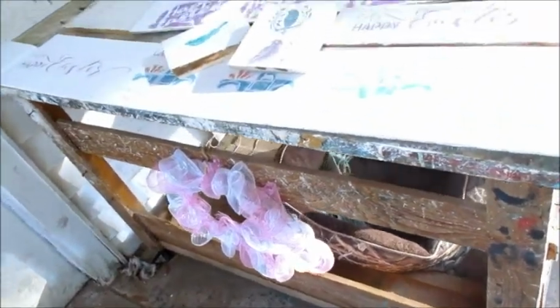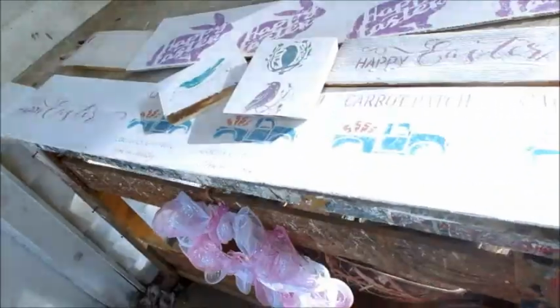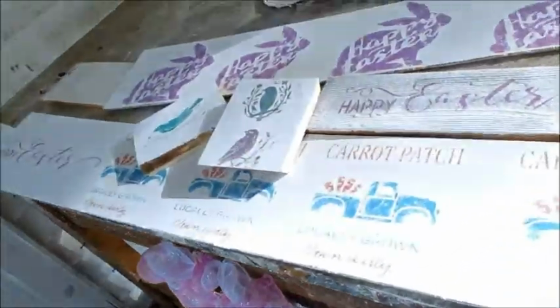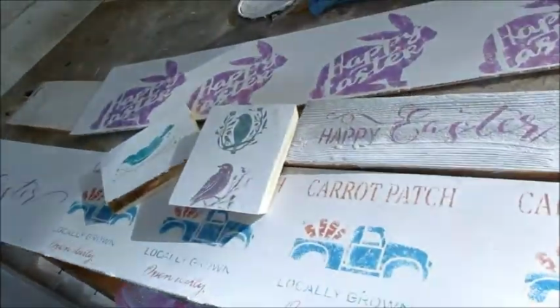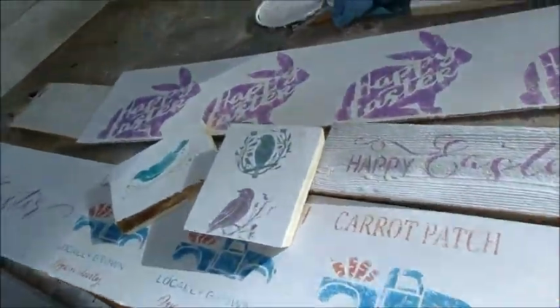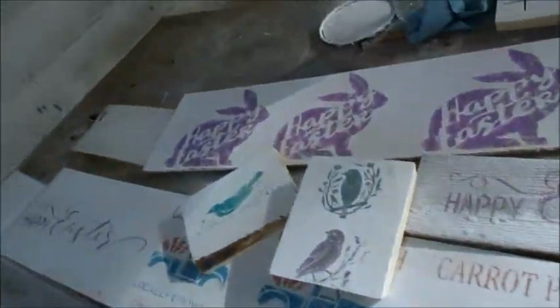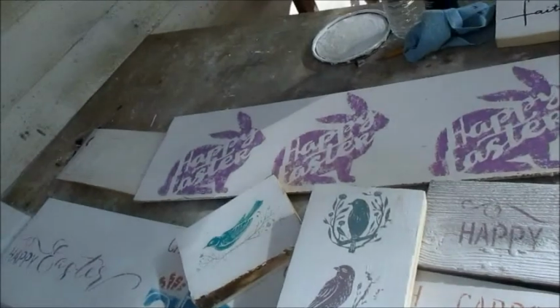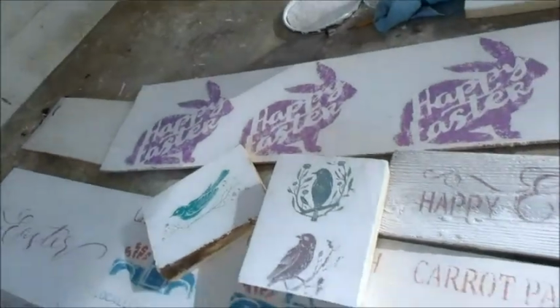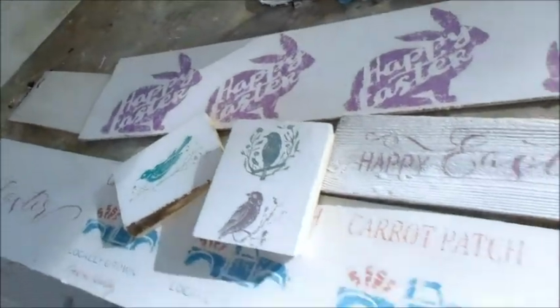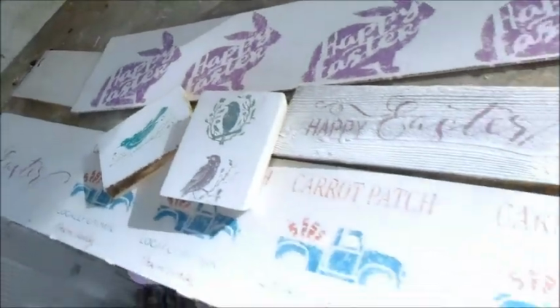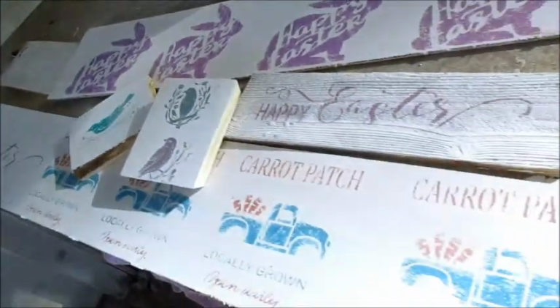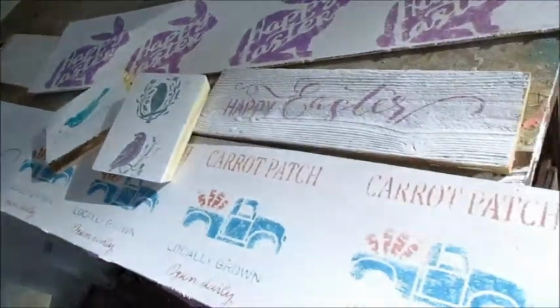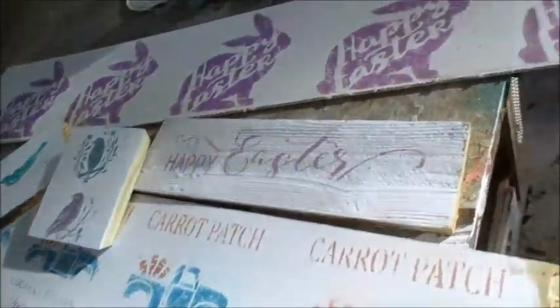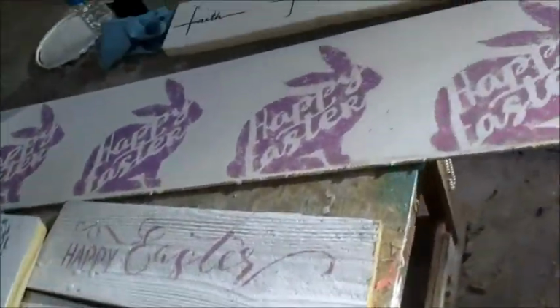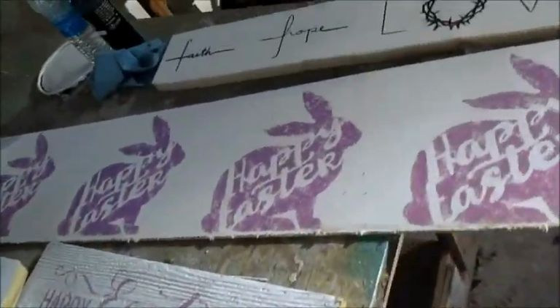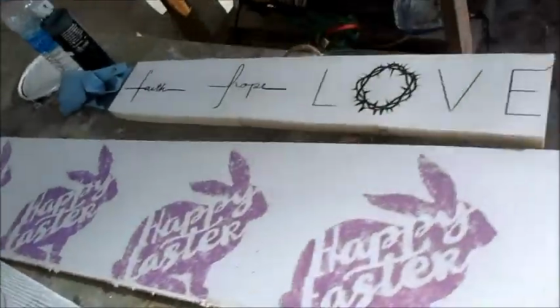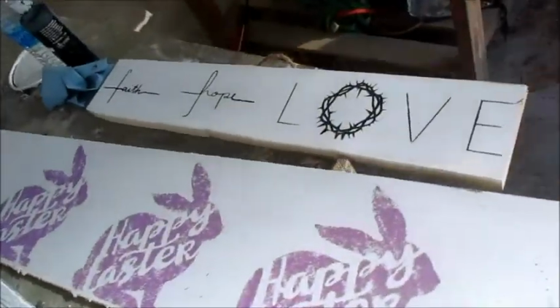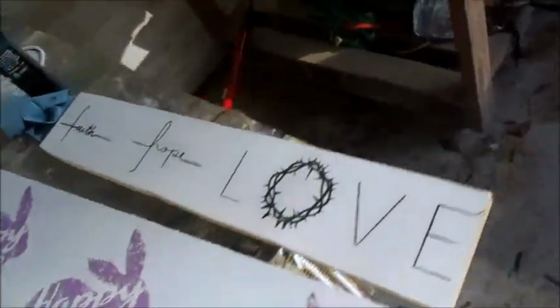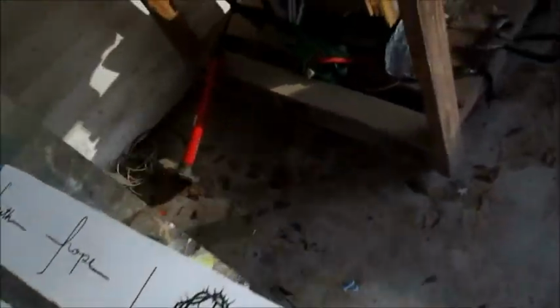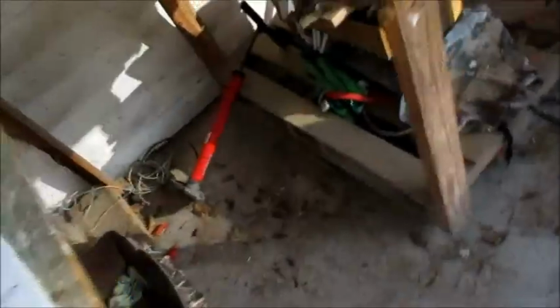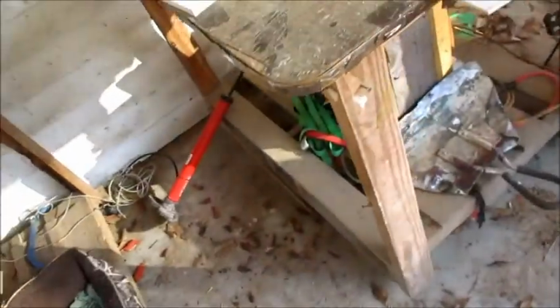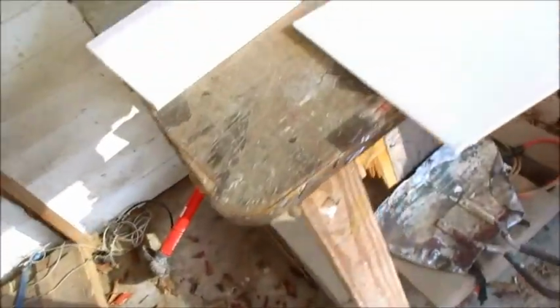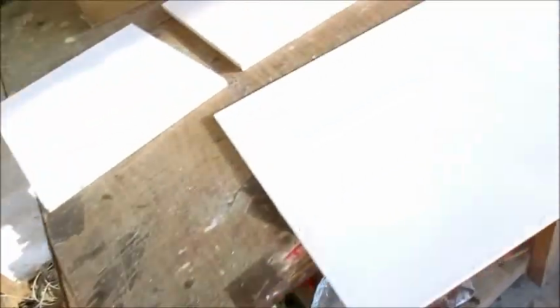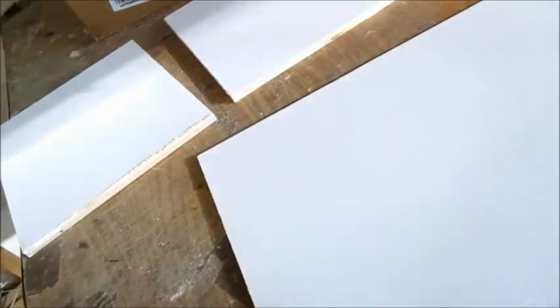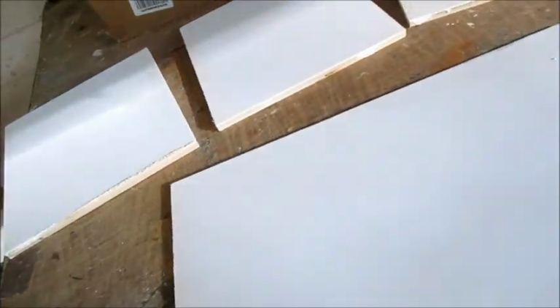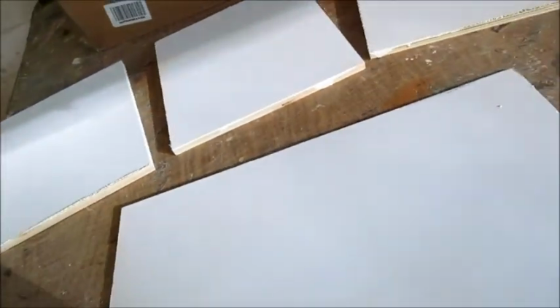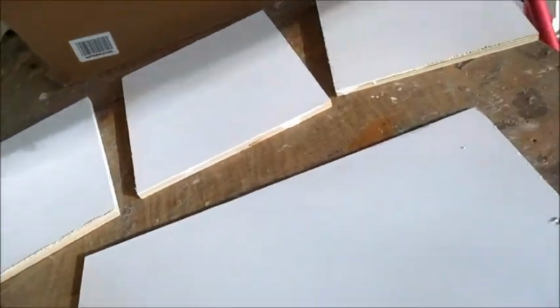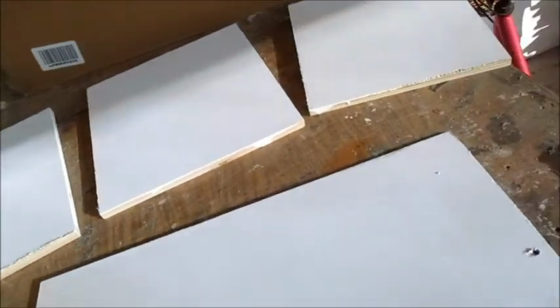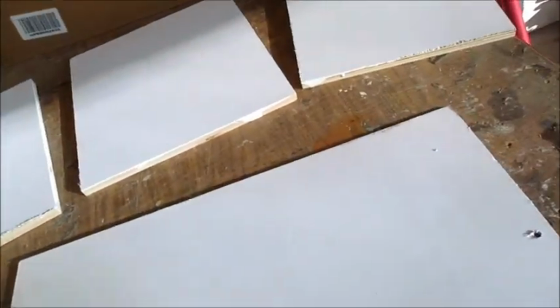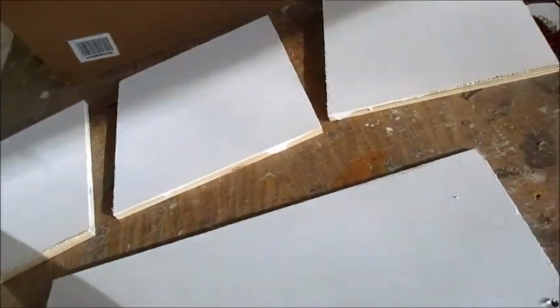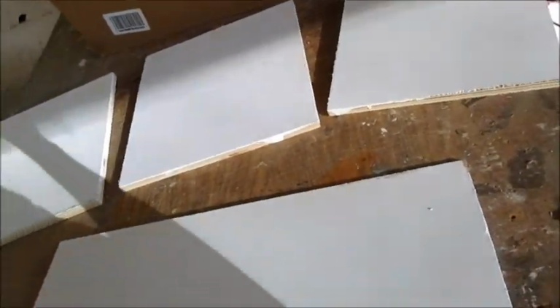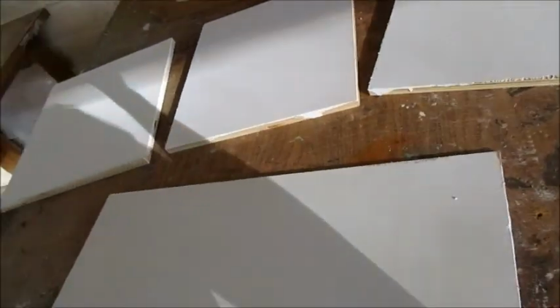Now I'm out in the workshop, and I'm getting ready for all our Easter sales. I'm going to think about these pieces of wood that I have here and what we can do with them.